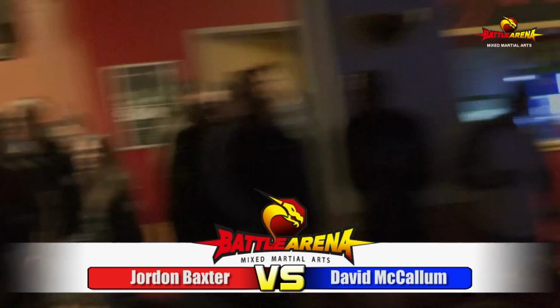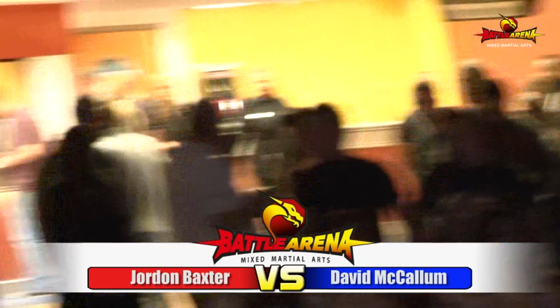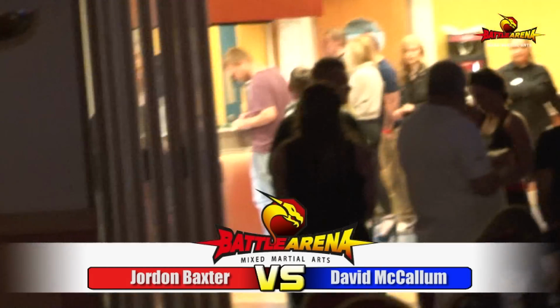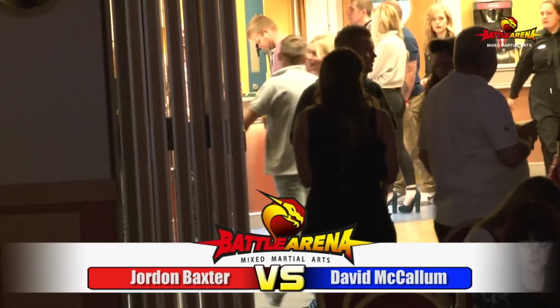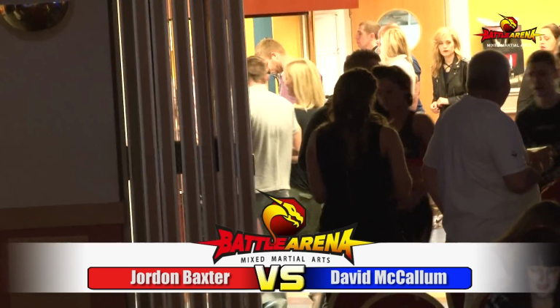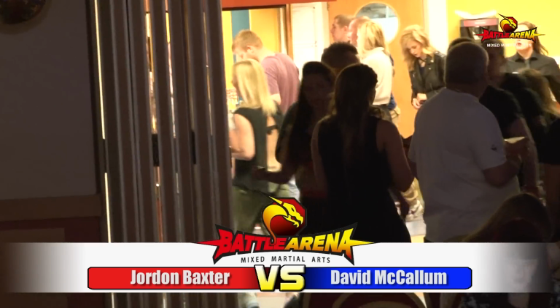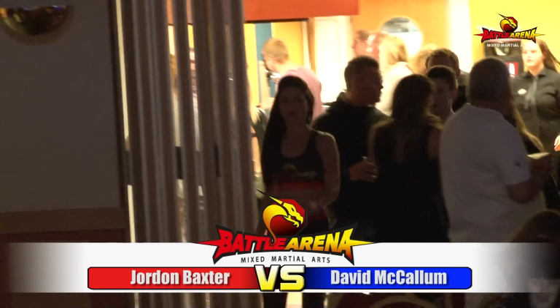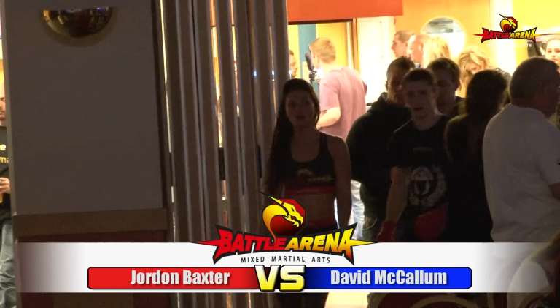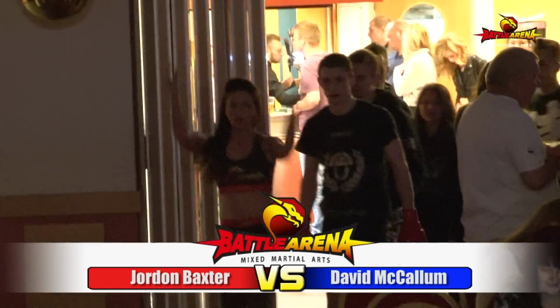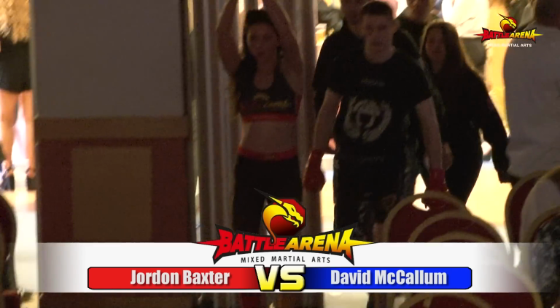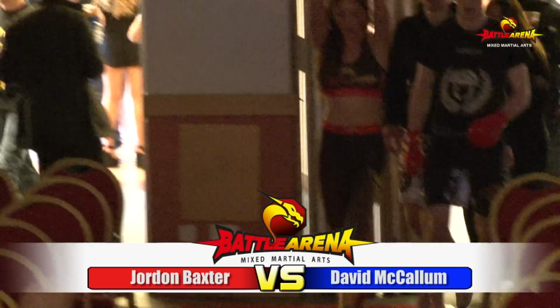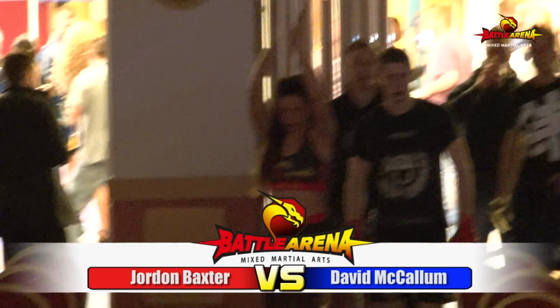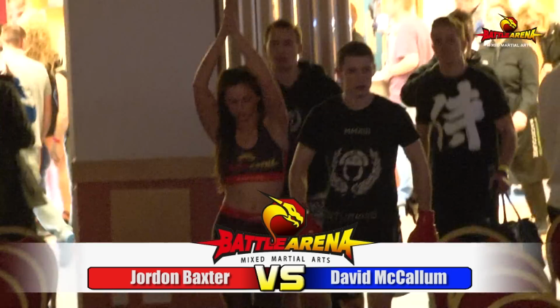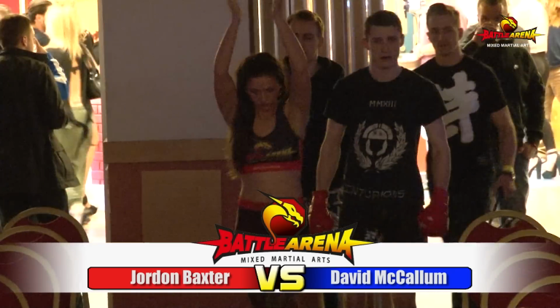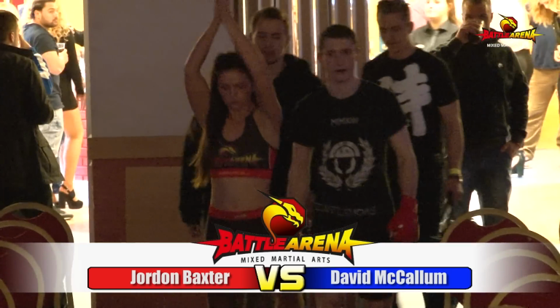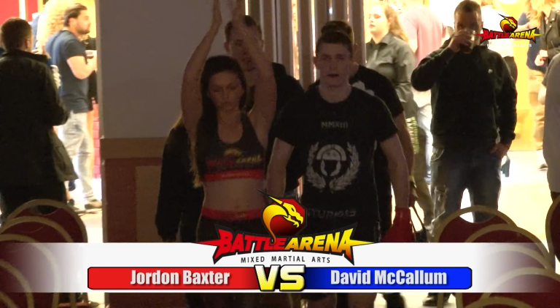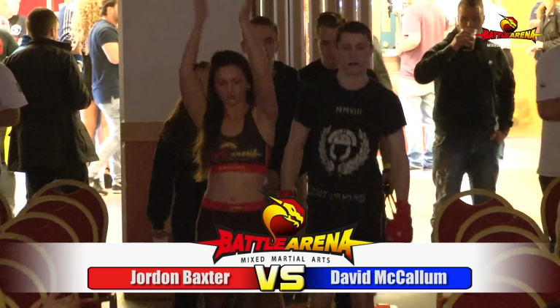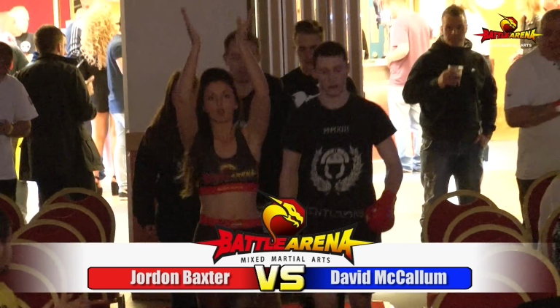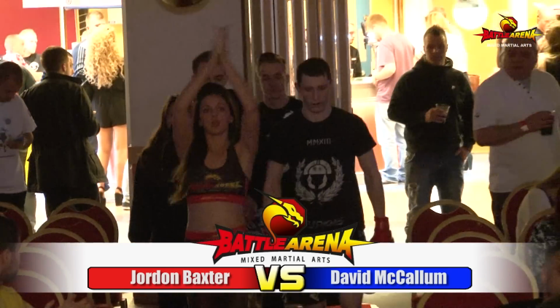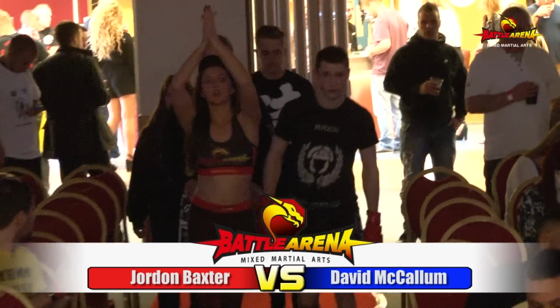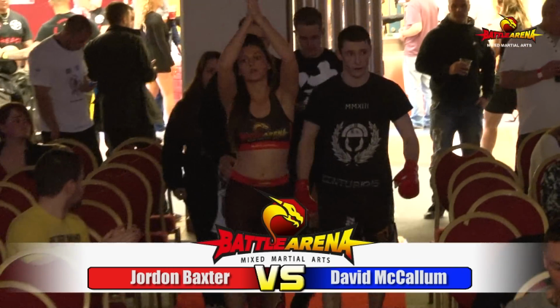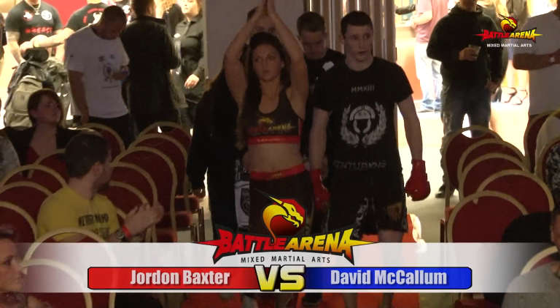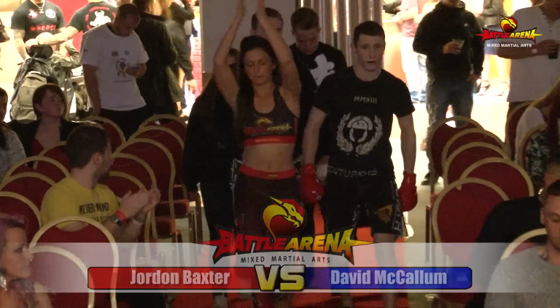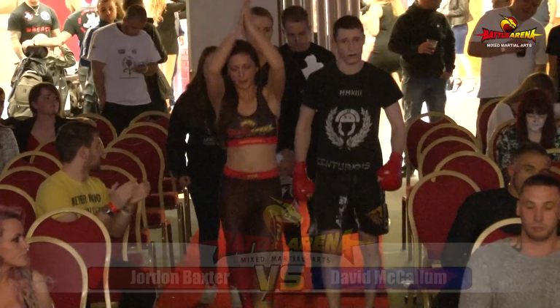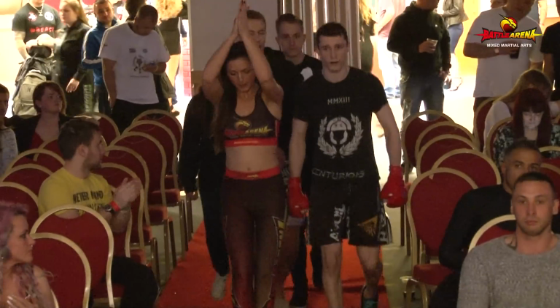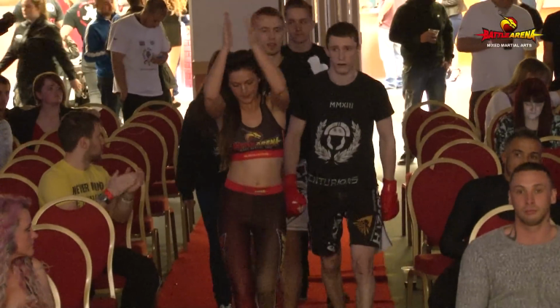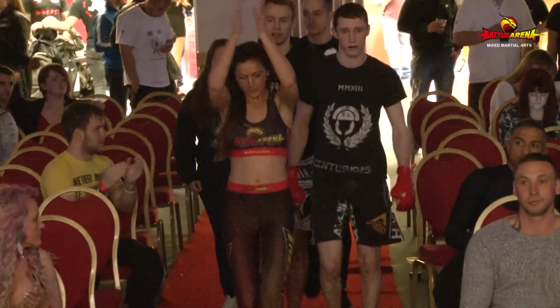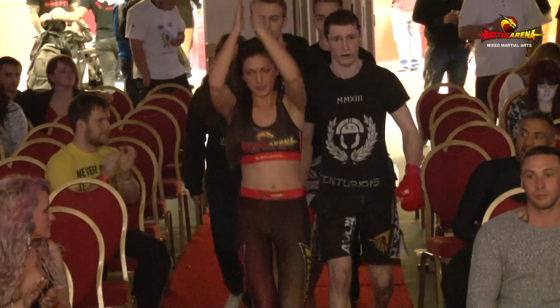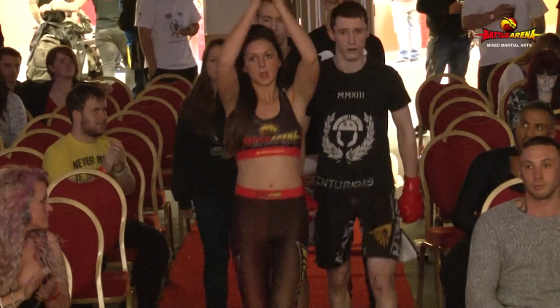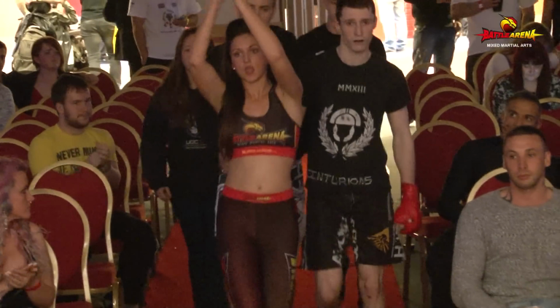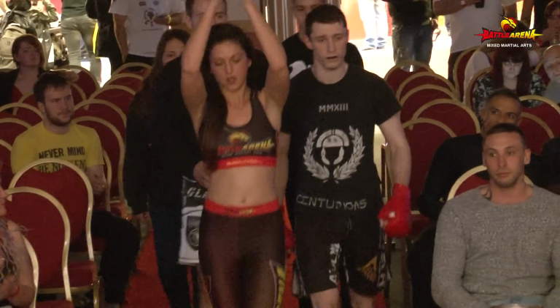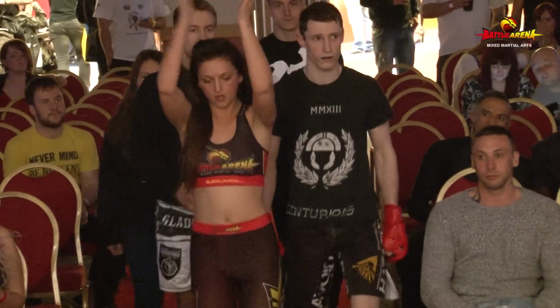First into the cage on this fight, we've got Jordan Baxter, UOC MMA. His walkout music: Skrillex, Bangarang — can't beat a bit of Skrillex.